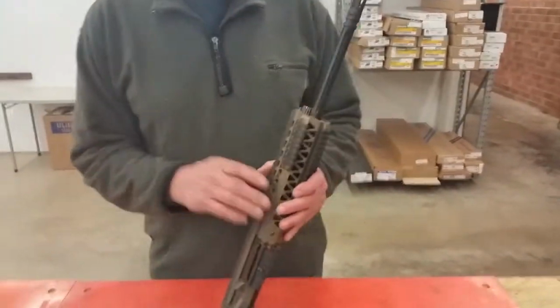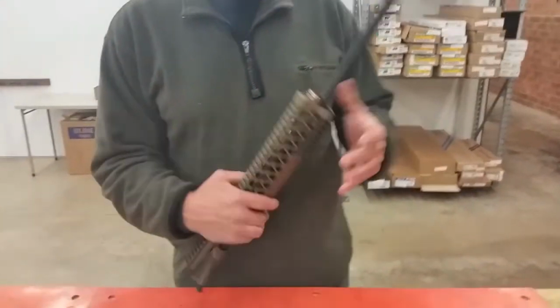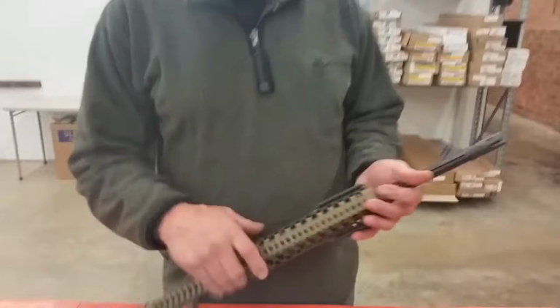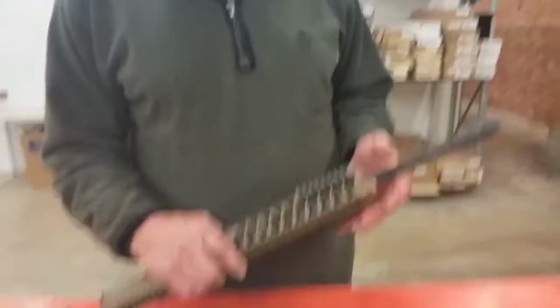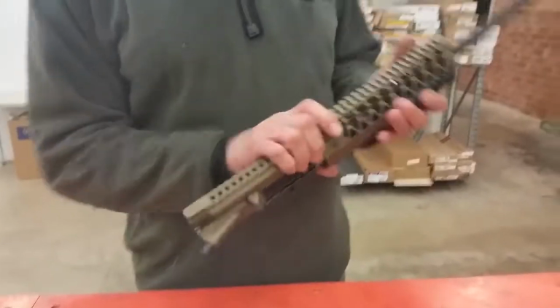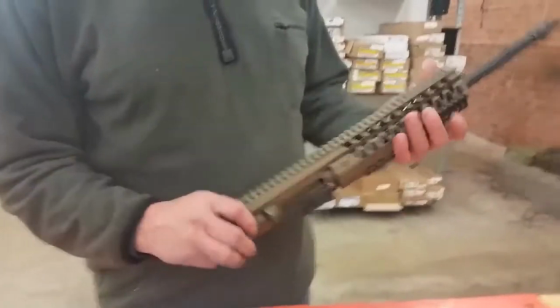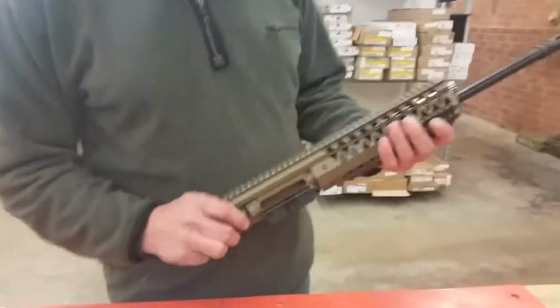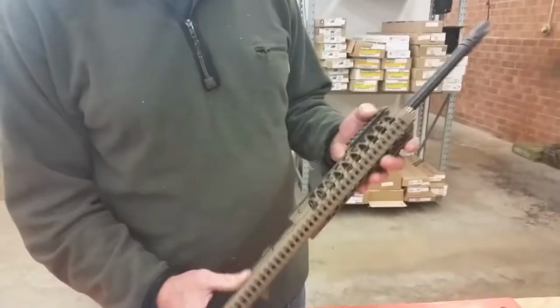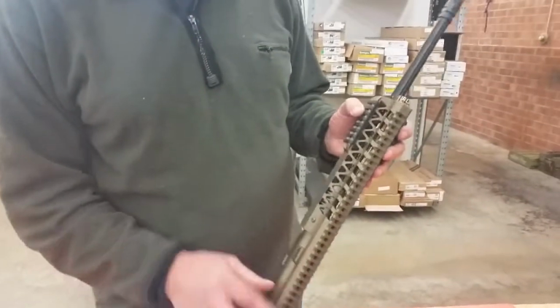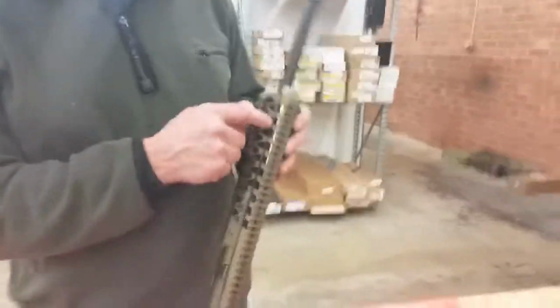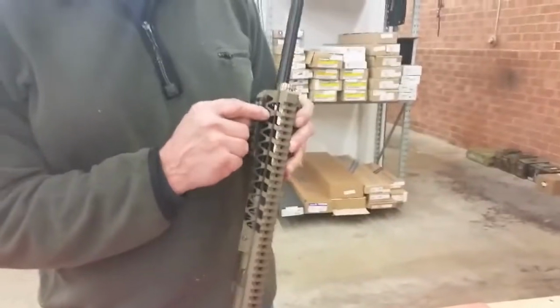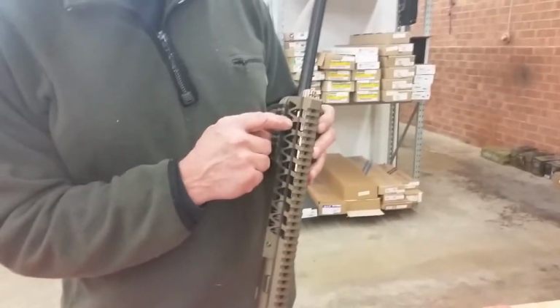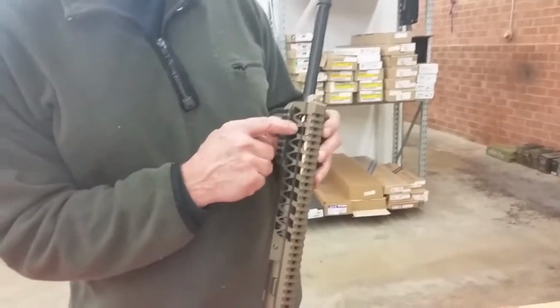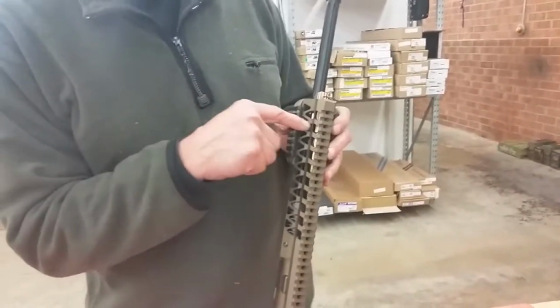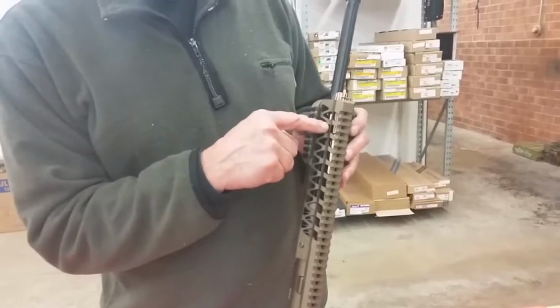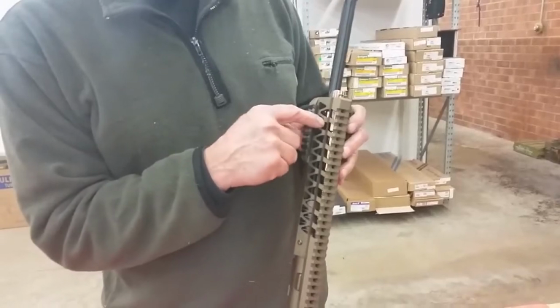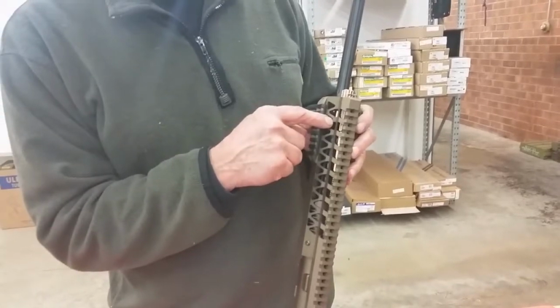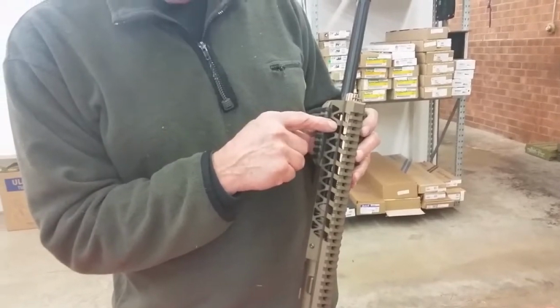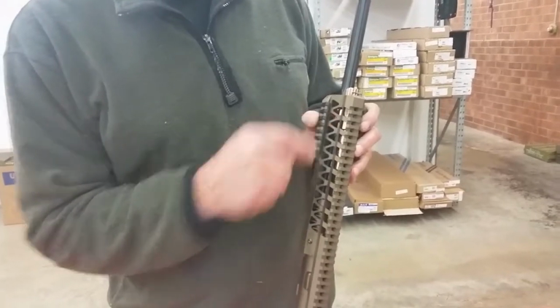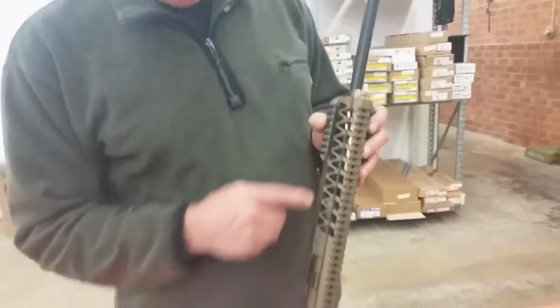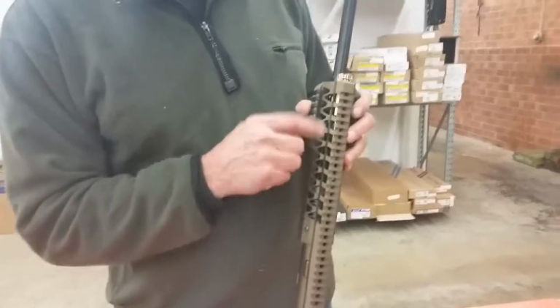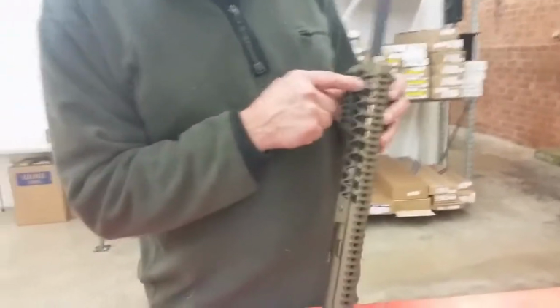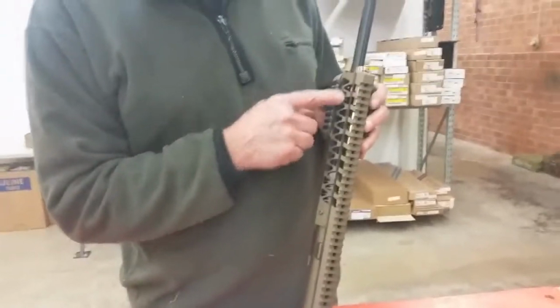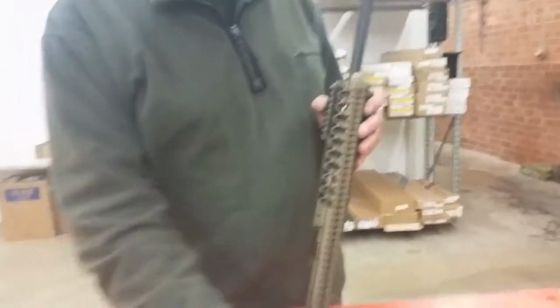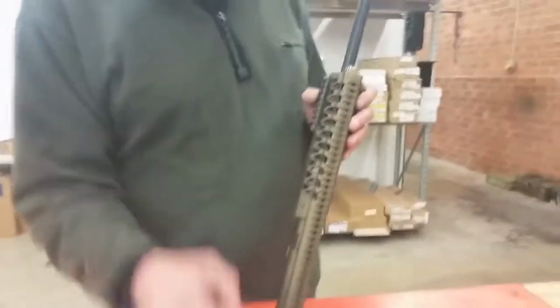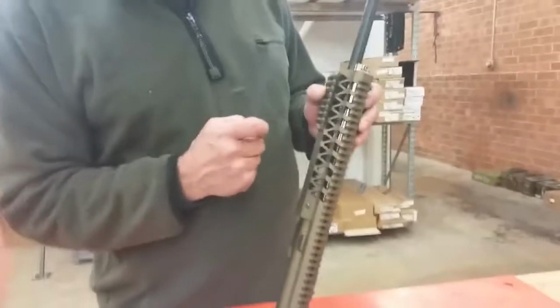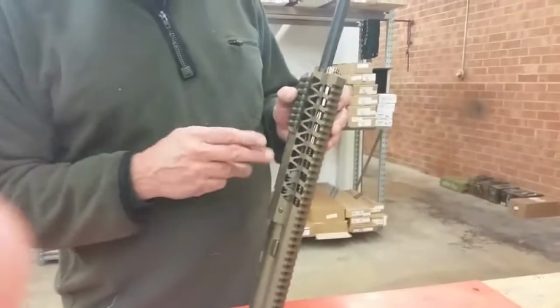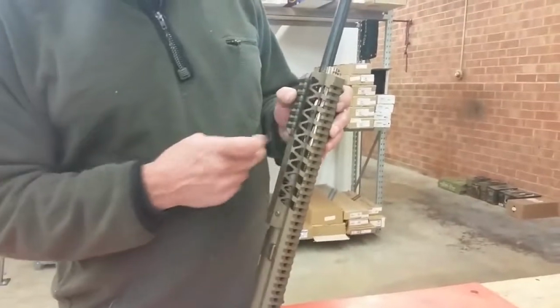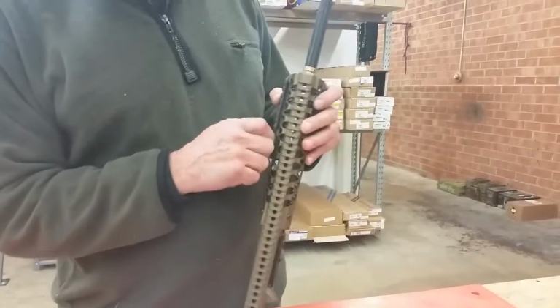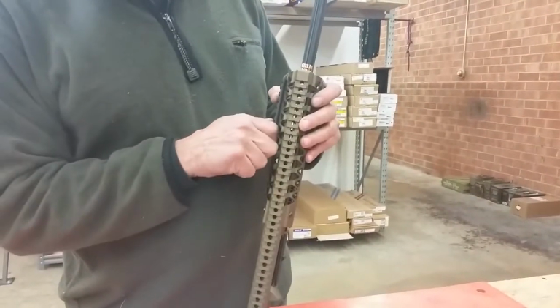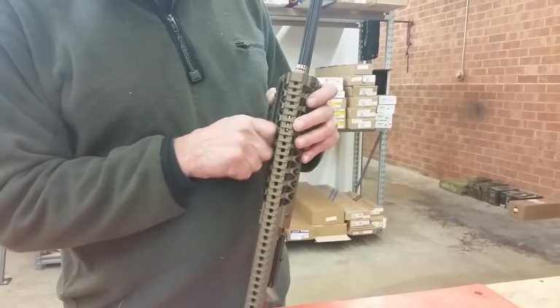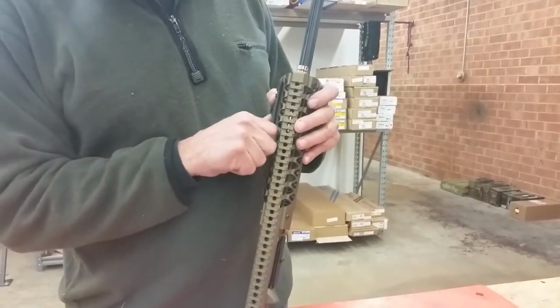On the left side, you'll see a little cross pin that holds in the pressure sleeve. It's a little tapered pin. We will be removing that, so first off, remove the left side rail cover.